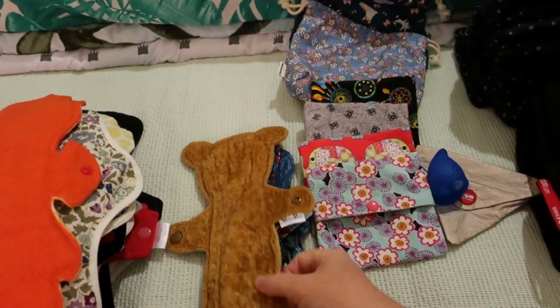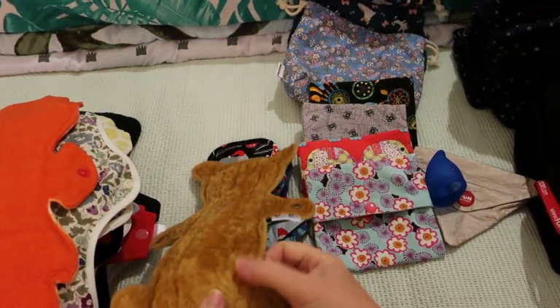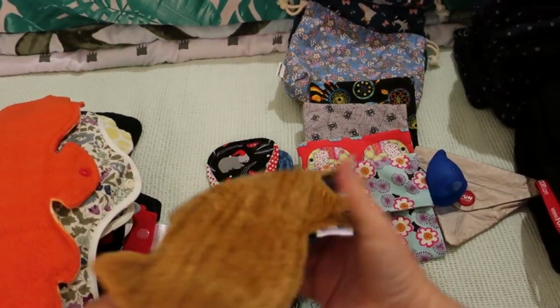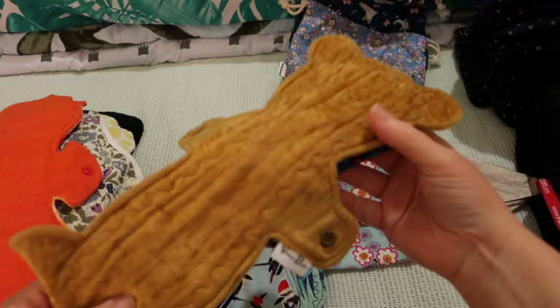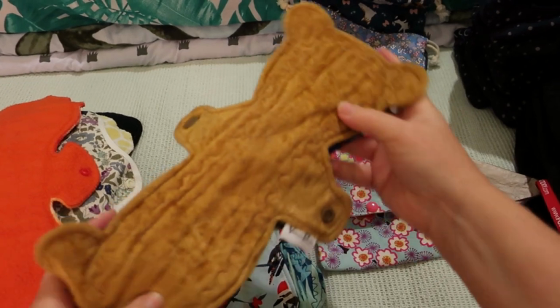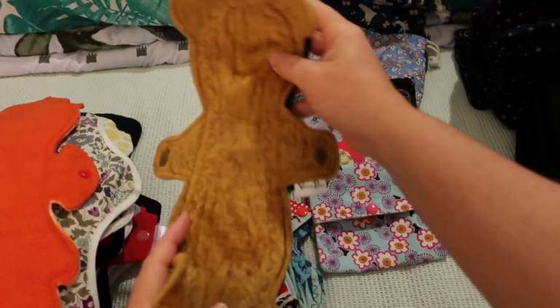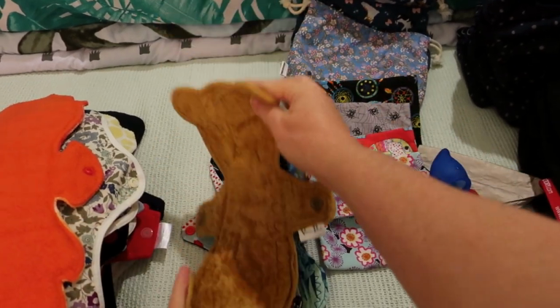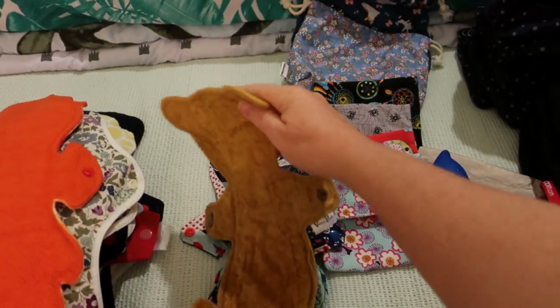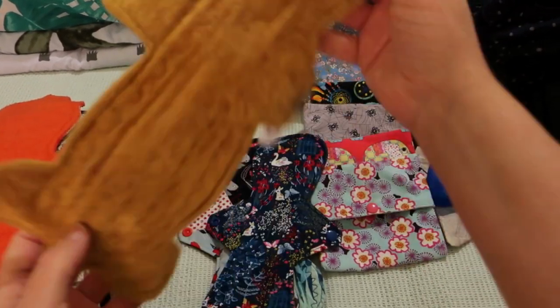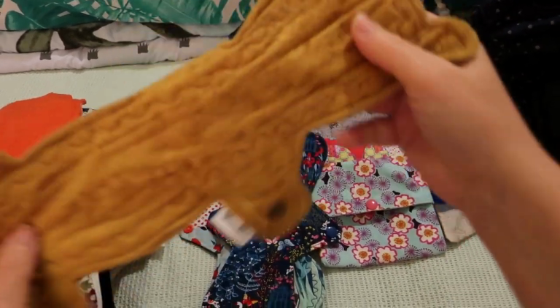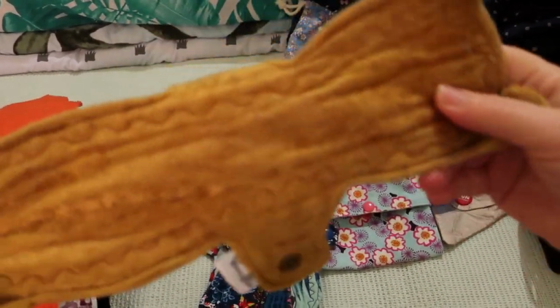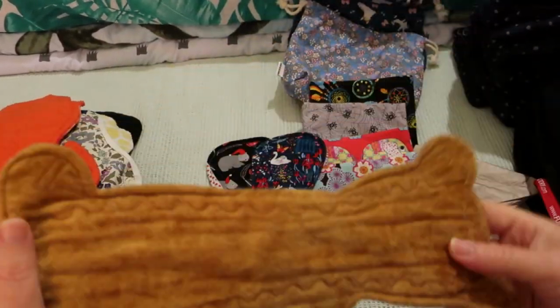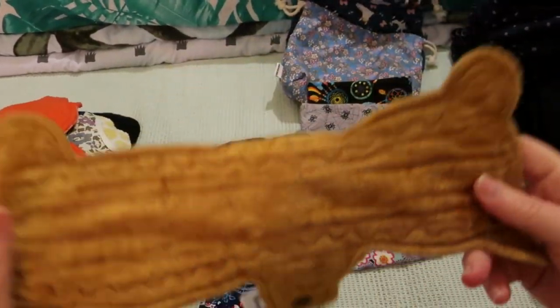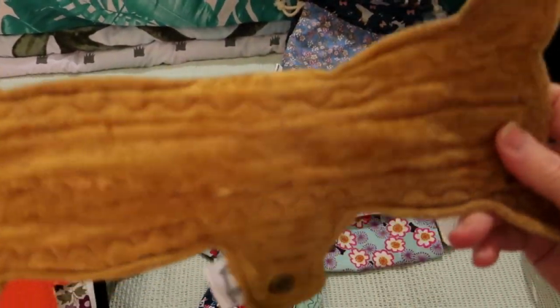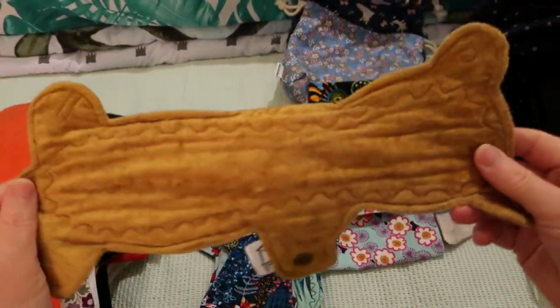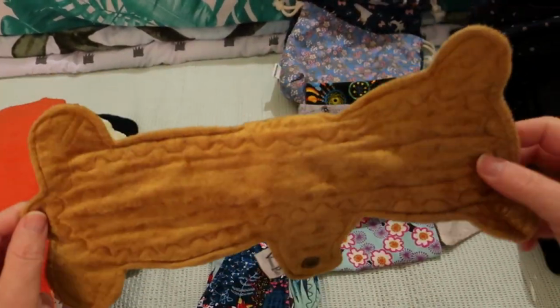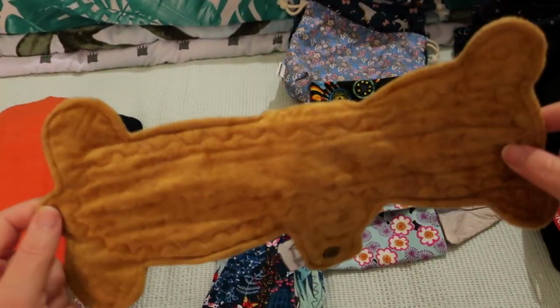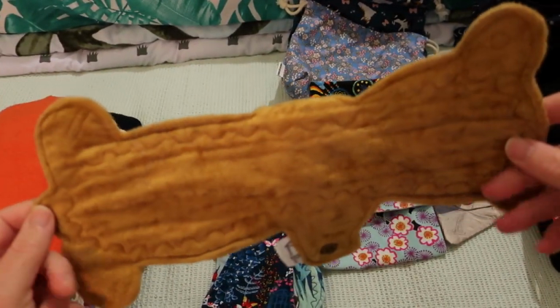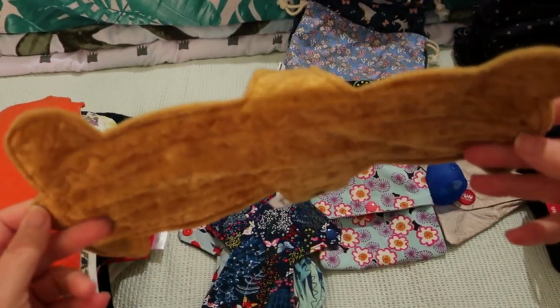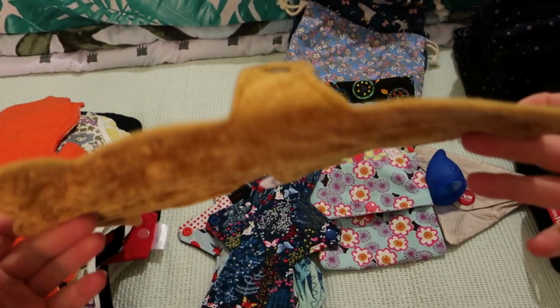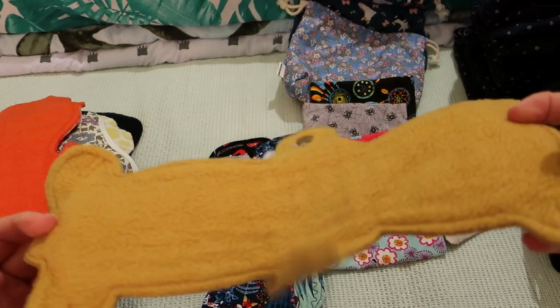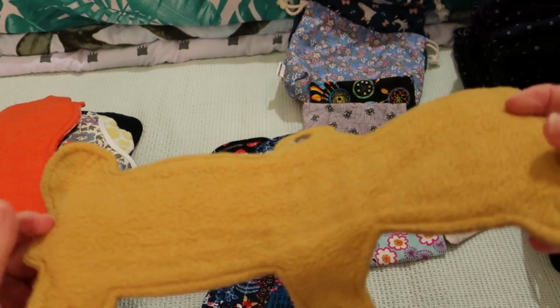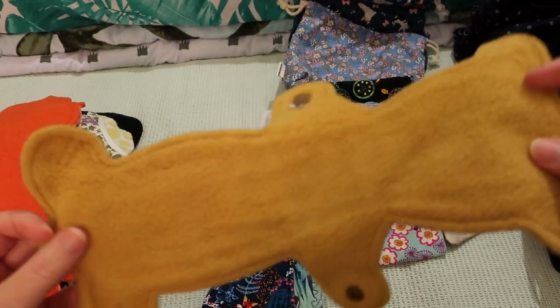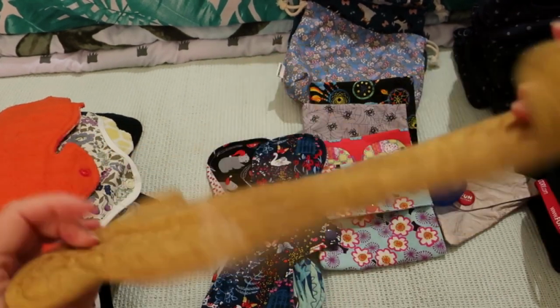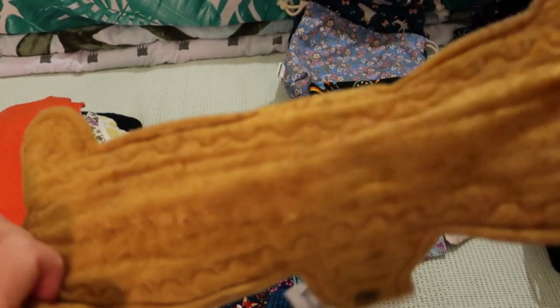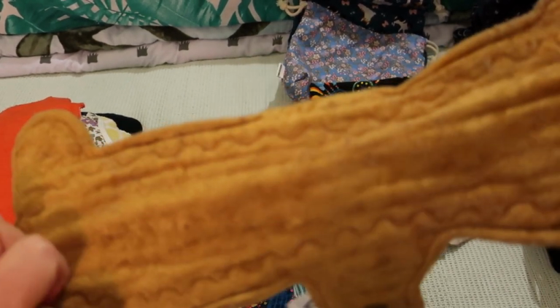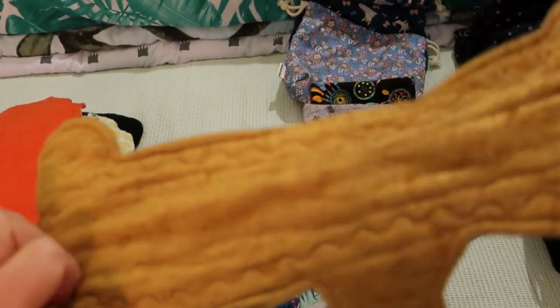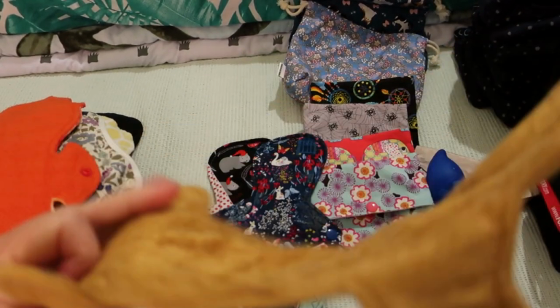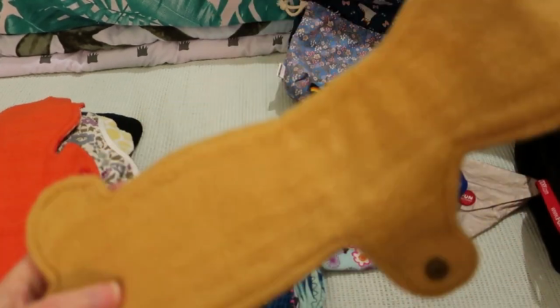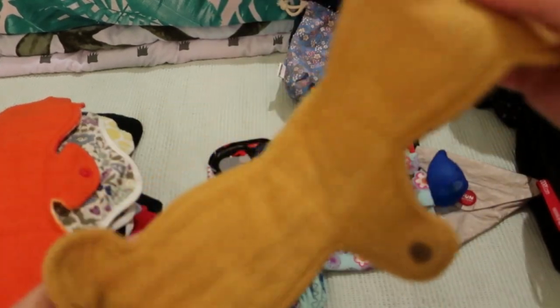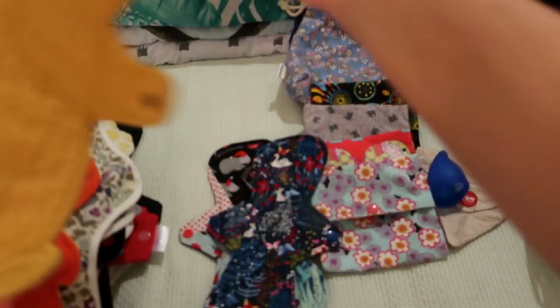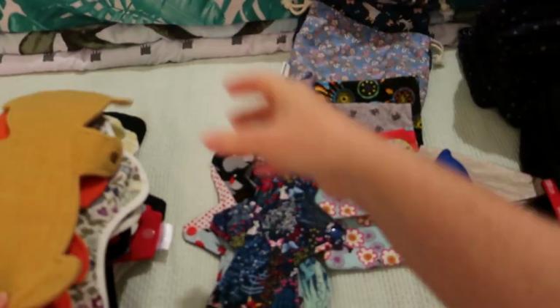This is the Booby Bear by Venus Pads. It is crushed velvet topped, flannel core and fleece backed.